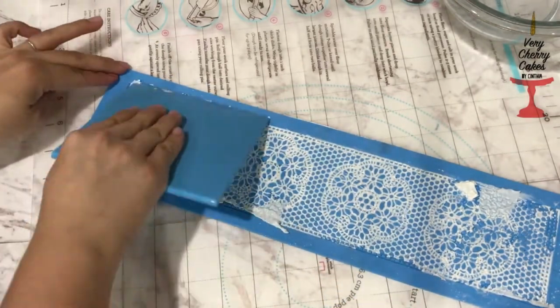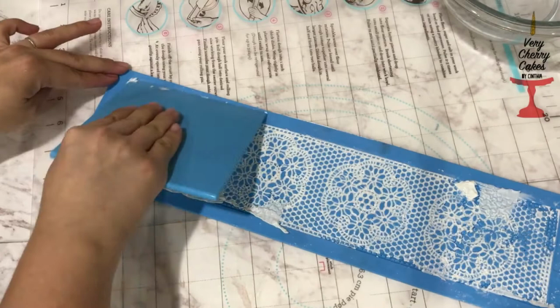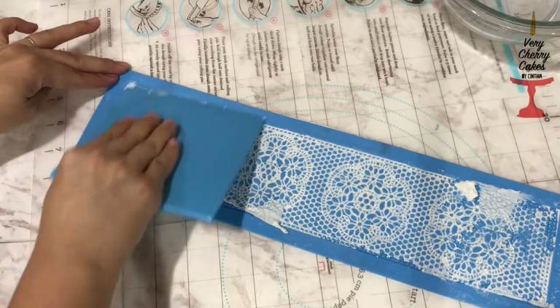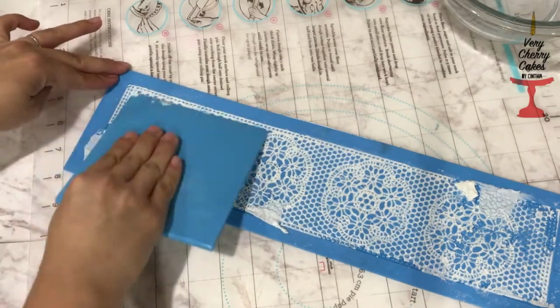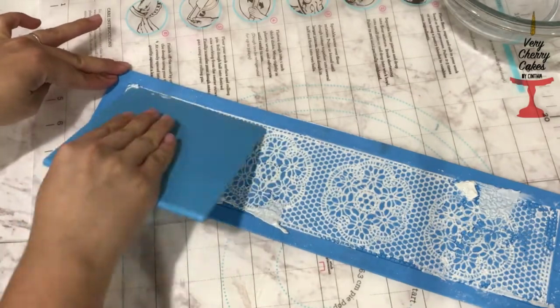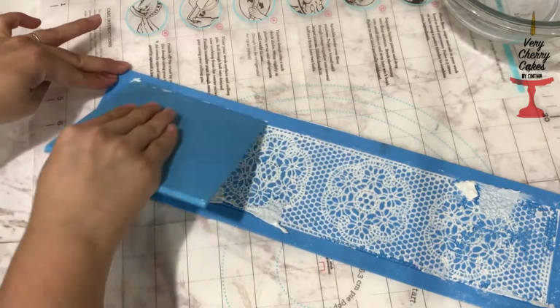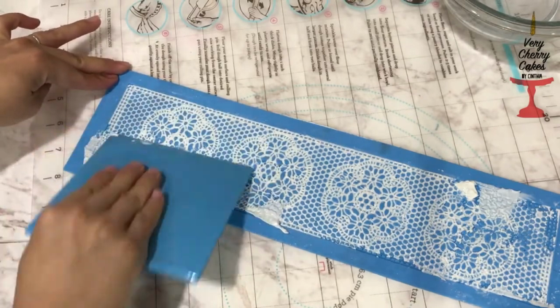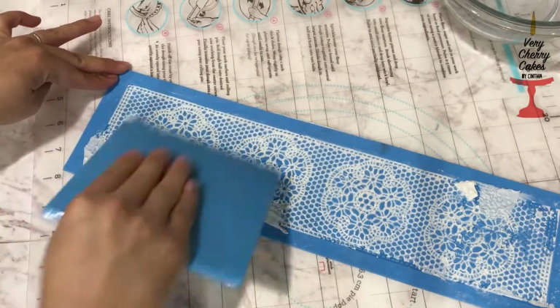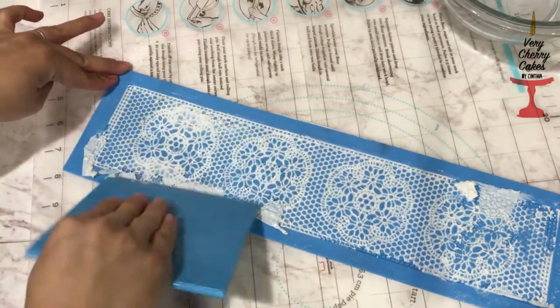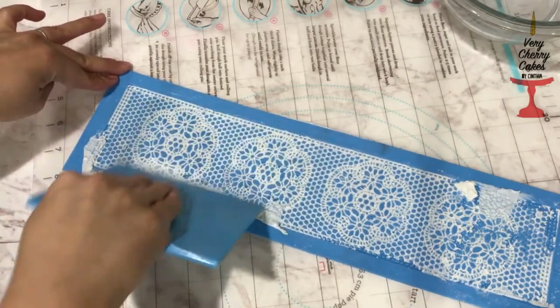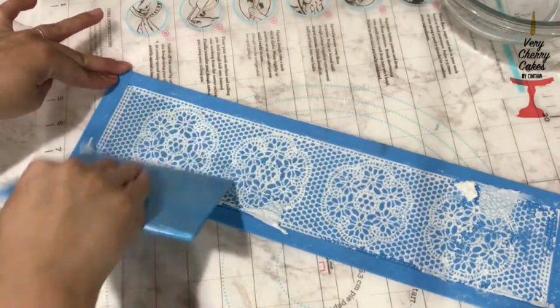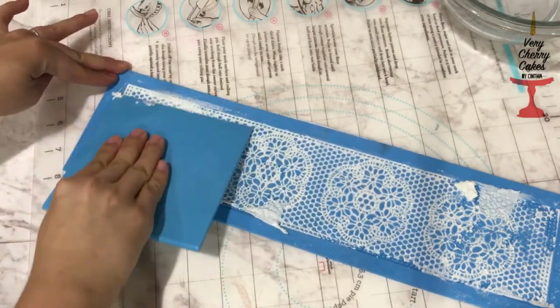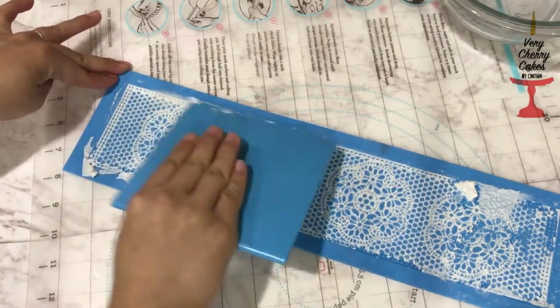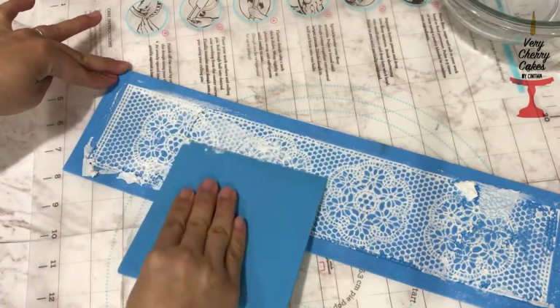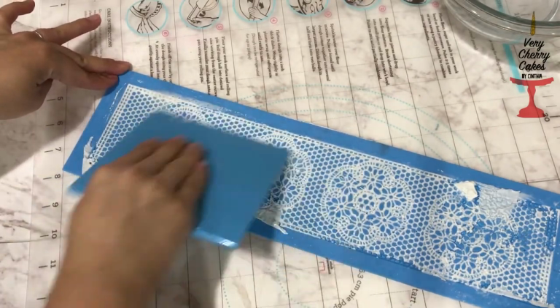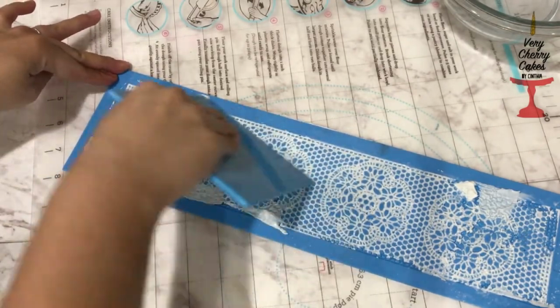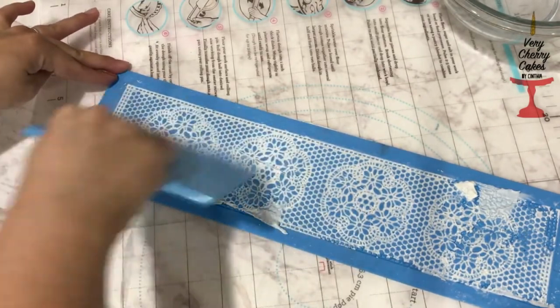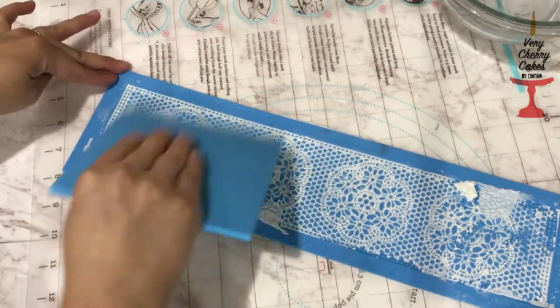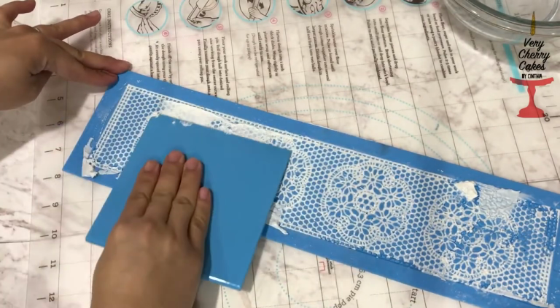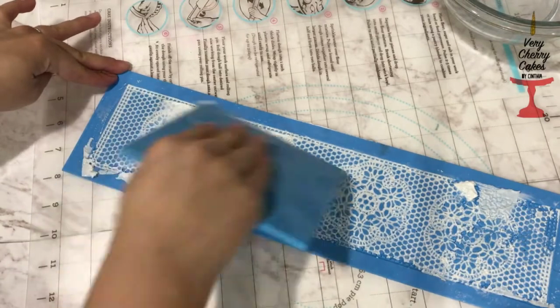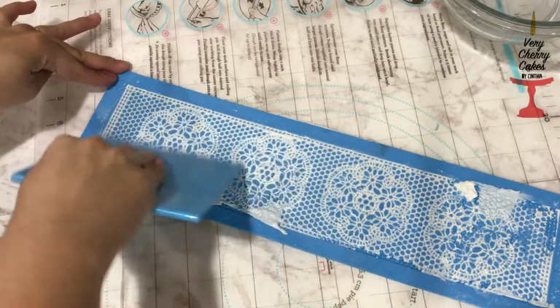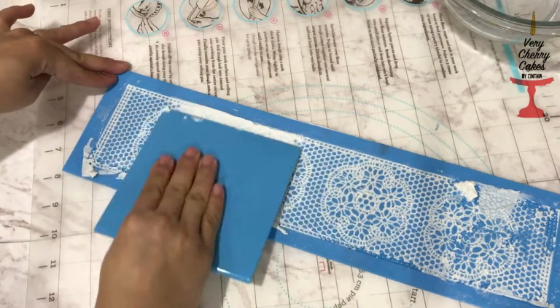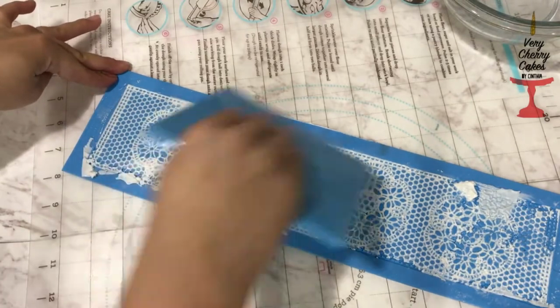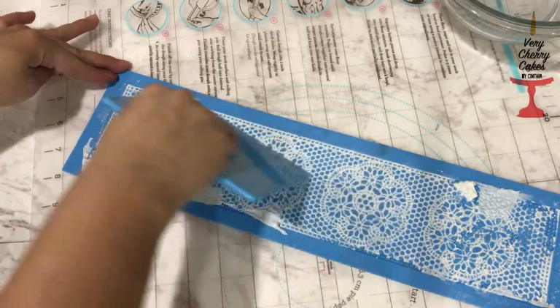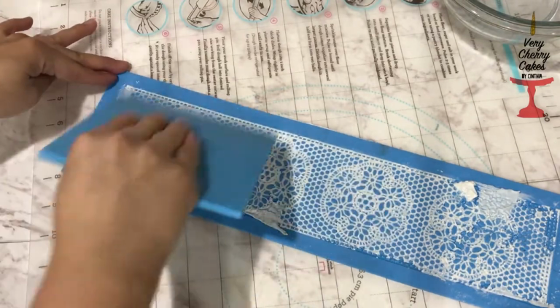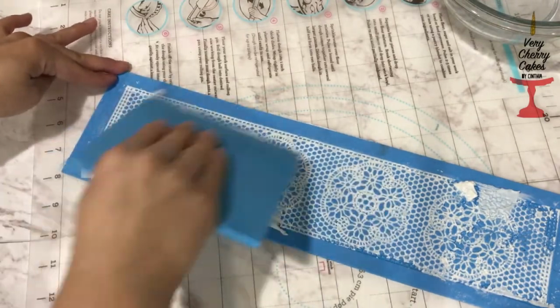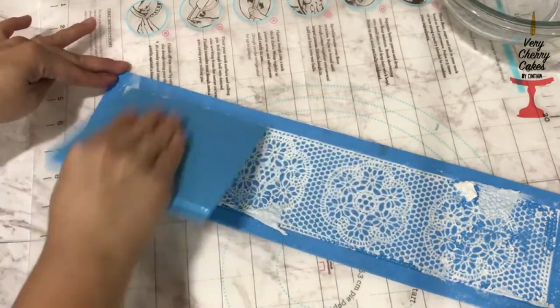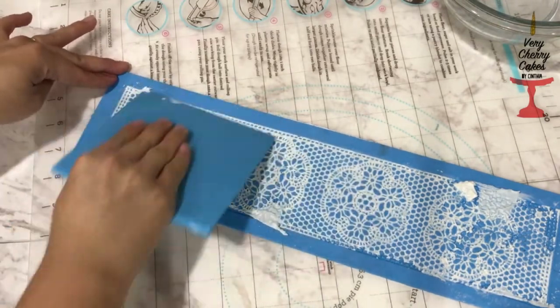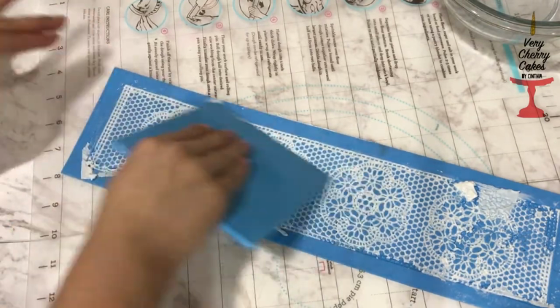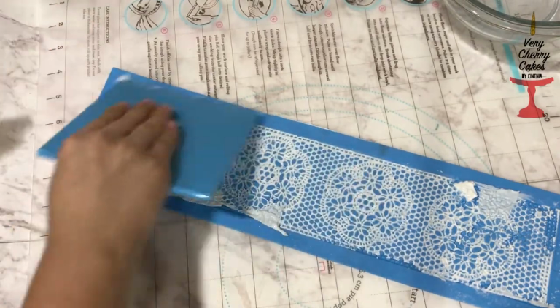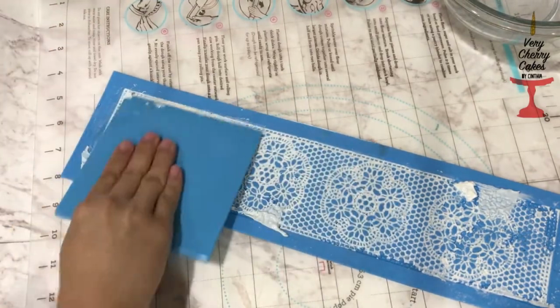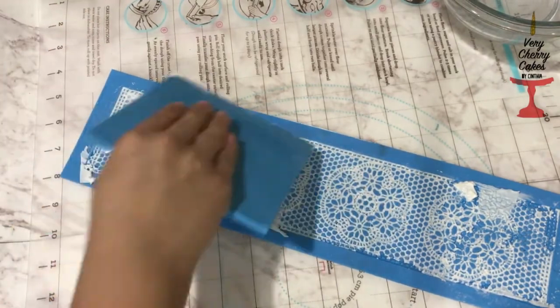Definitely make sure that the insides where all the designs are is clean. Take your time, don't rush the process — I promise it's worth it.